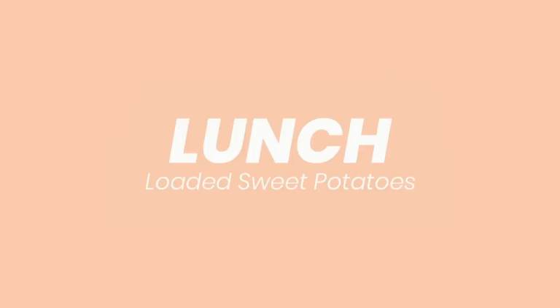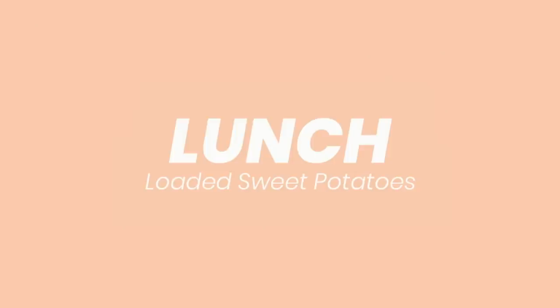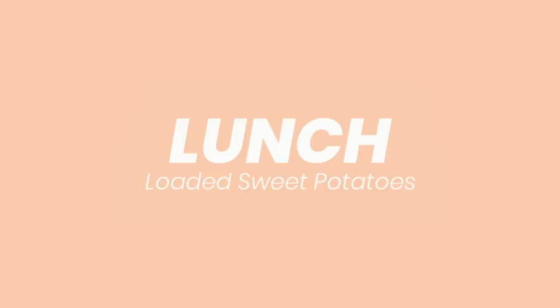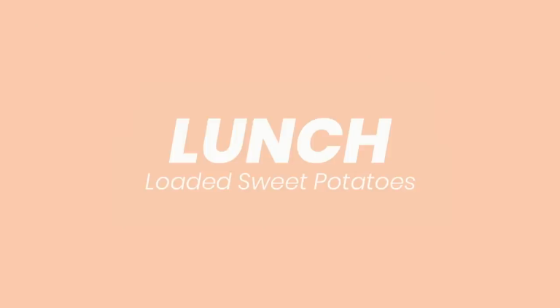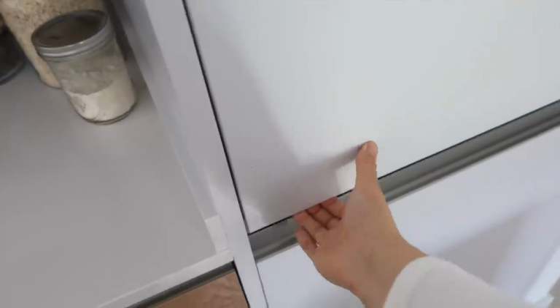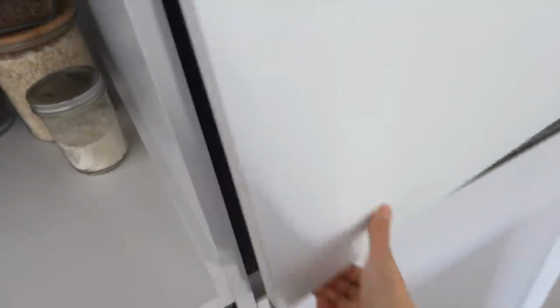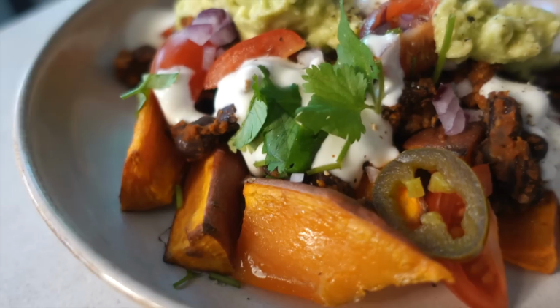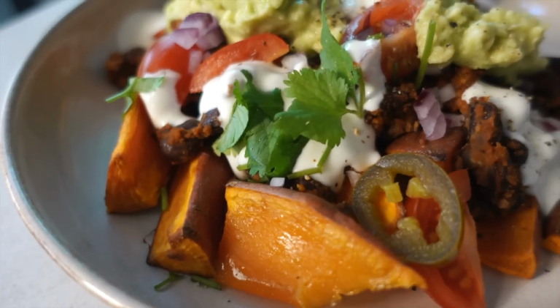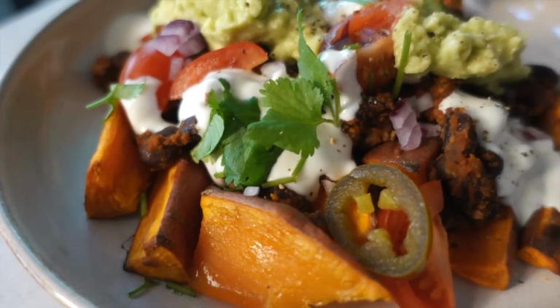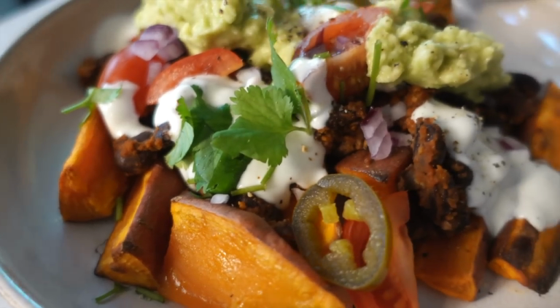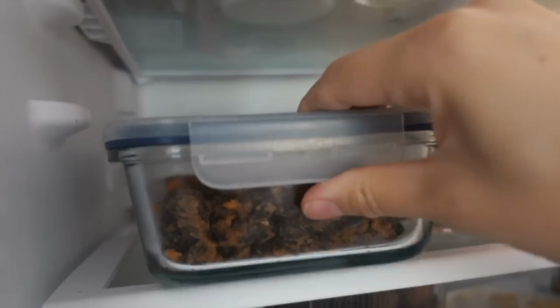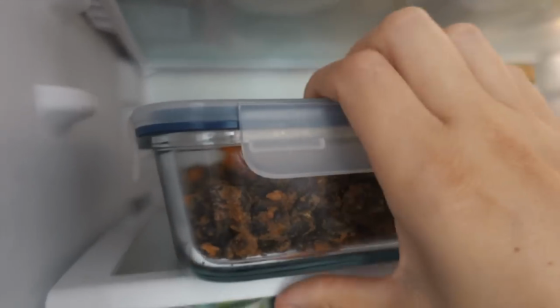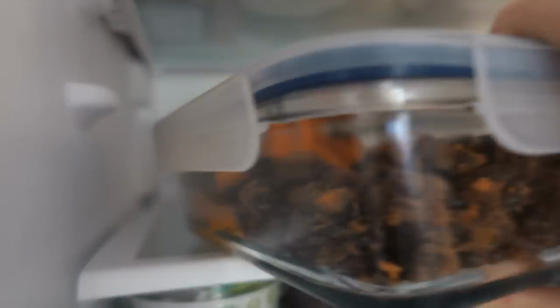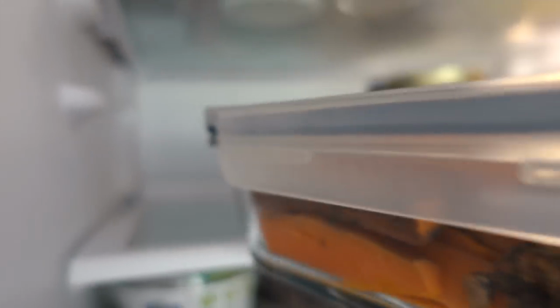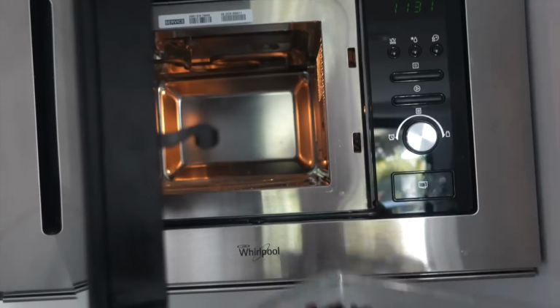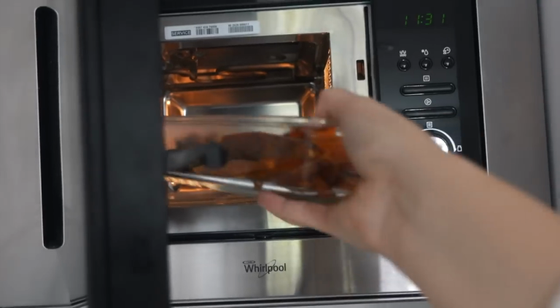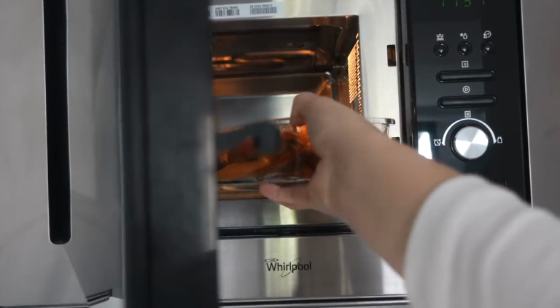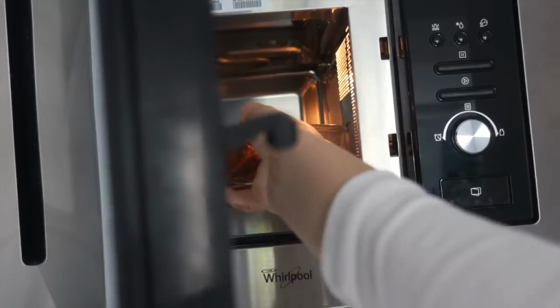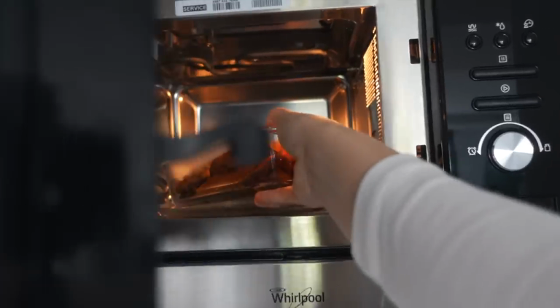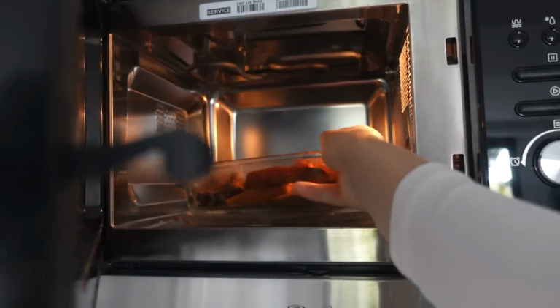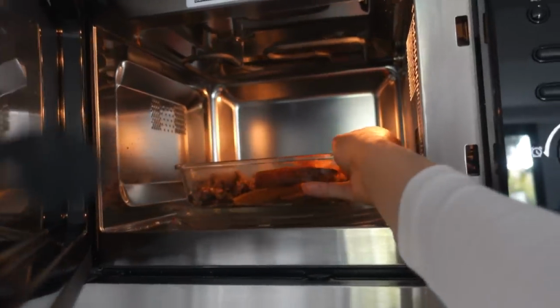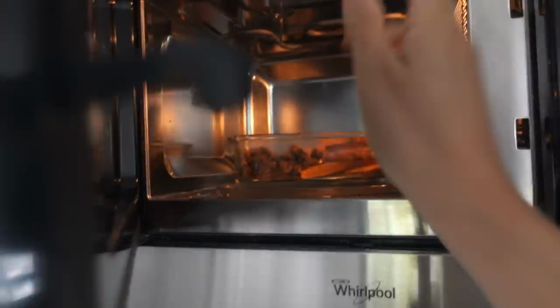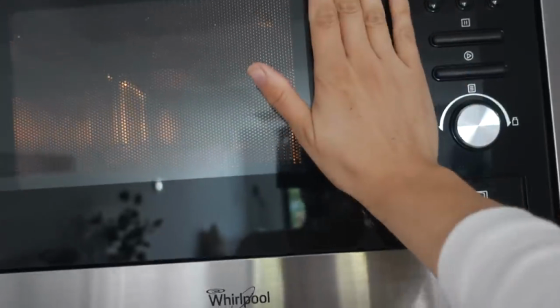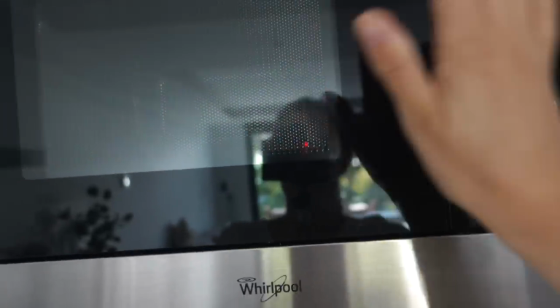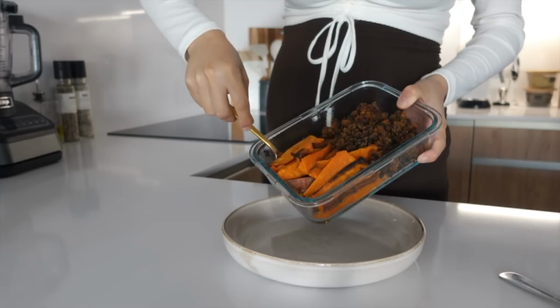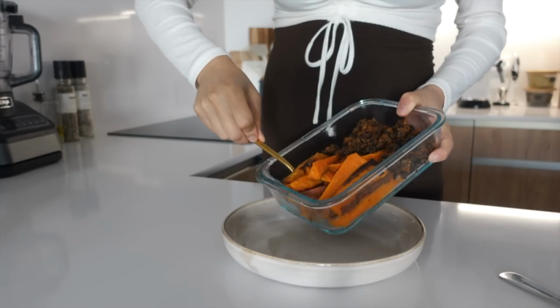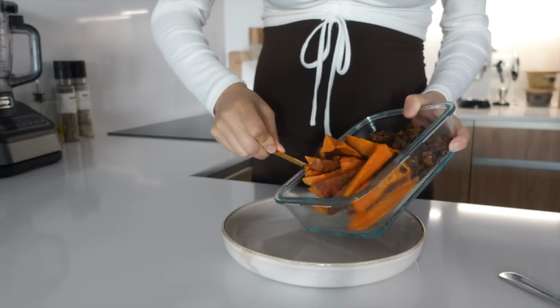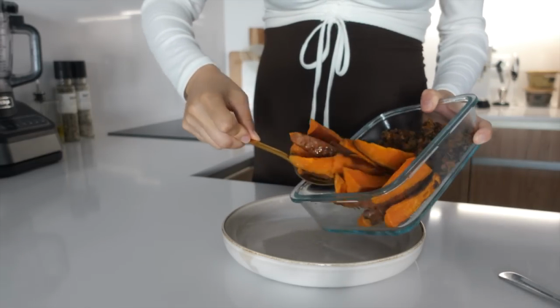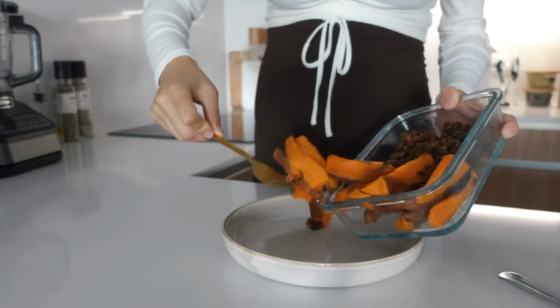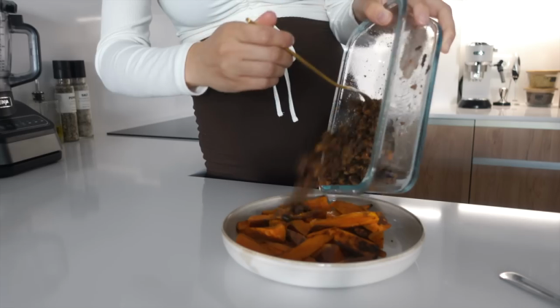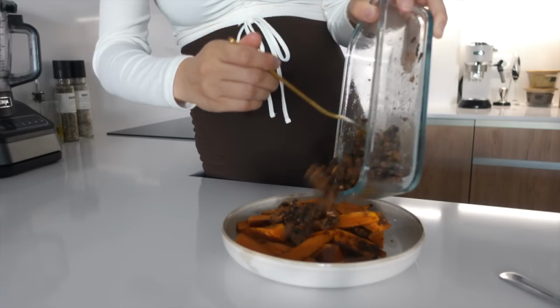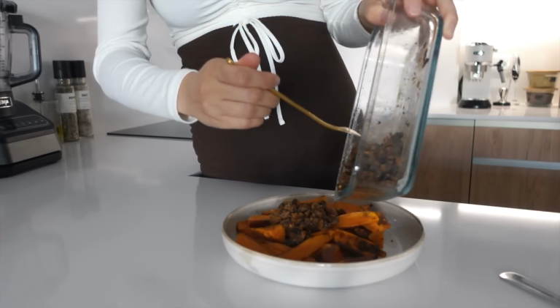For lunch today we're having leftovers — the loaded sweet potato. I'm just reheating that in the microwave. You could have this as a cold salad too, but I prefer warm meals now when it's cold outside.